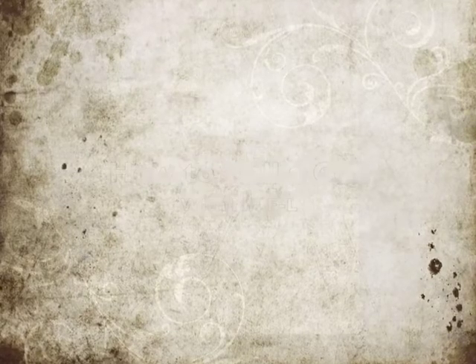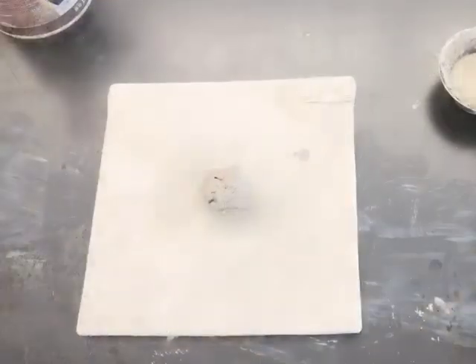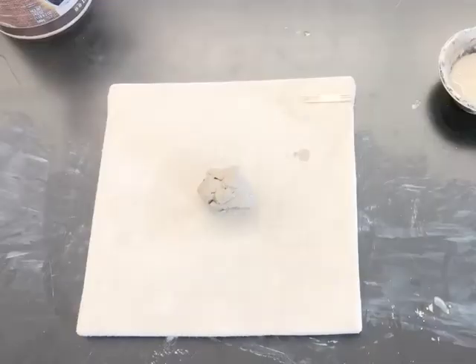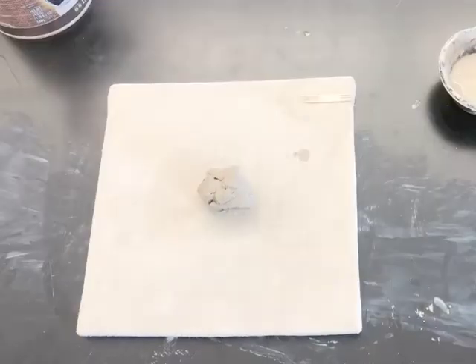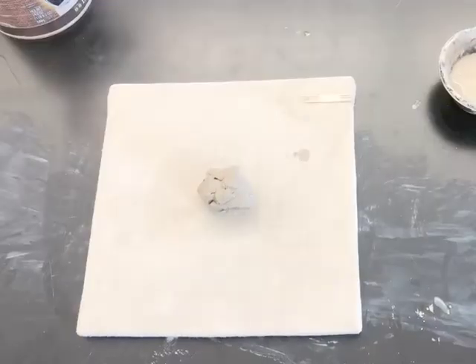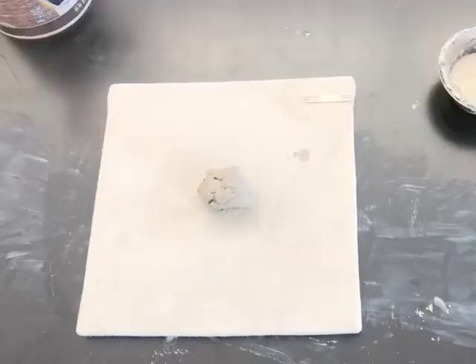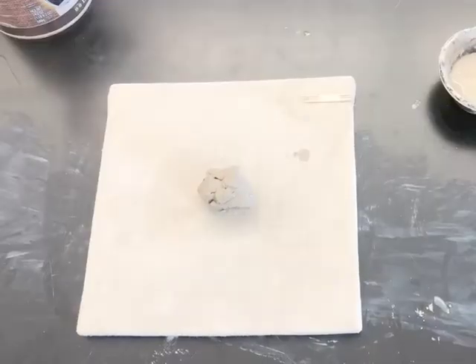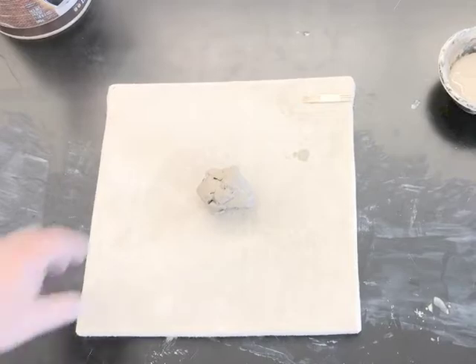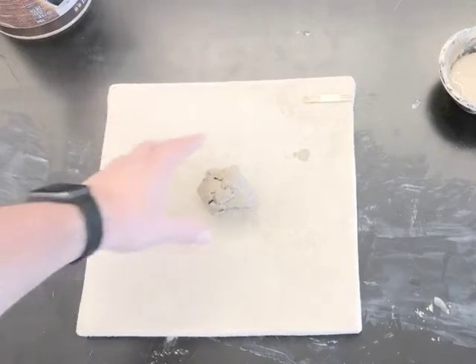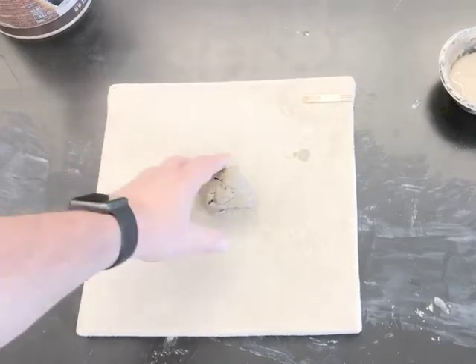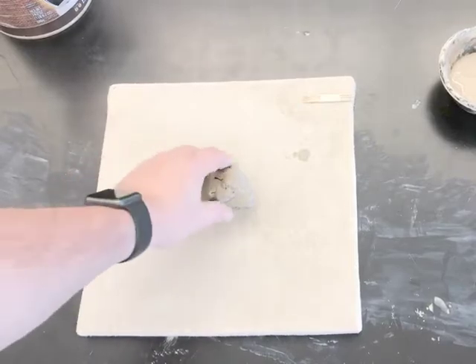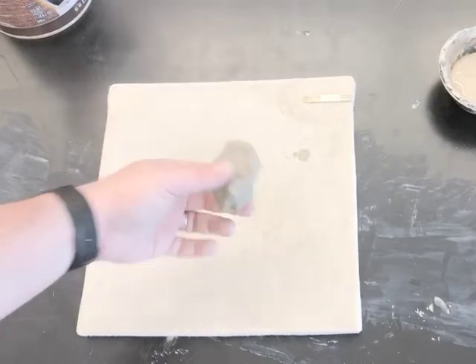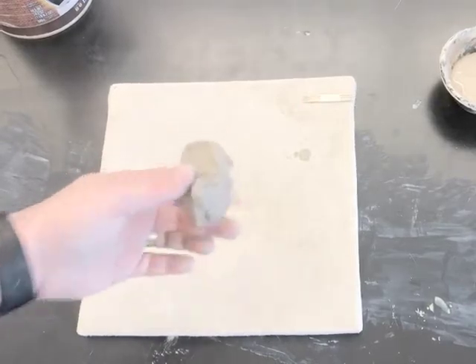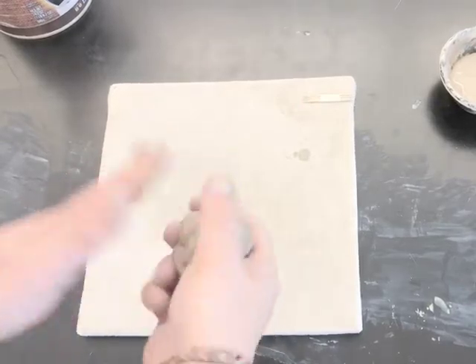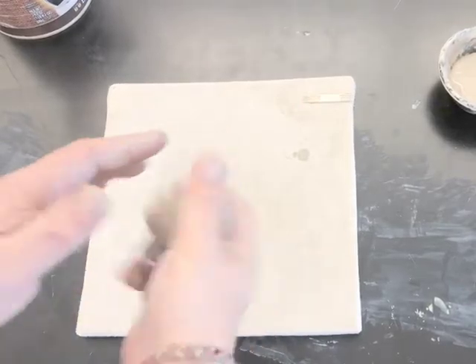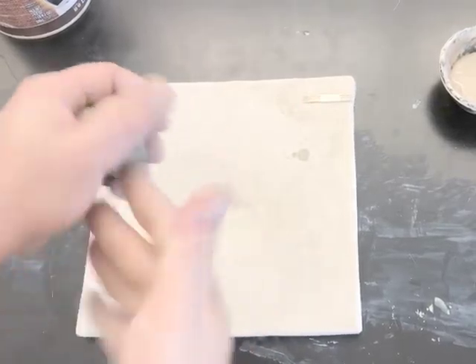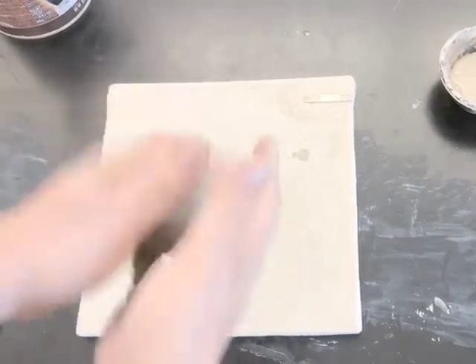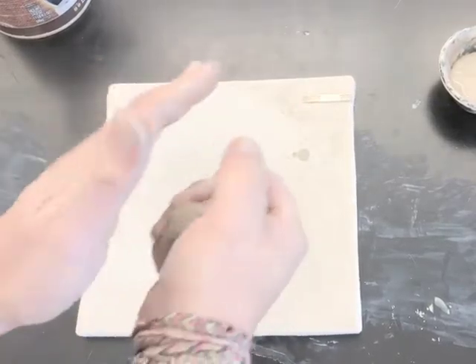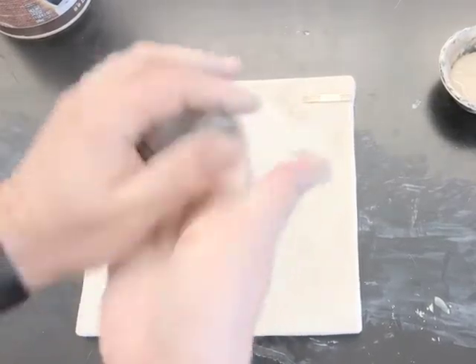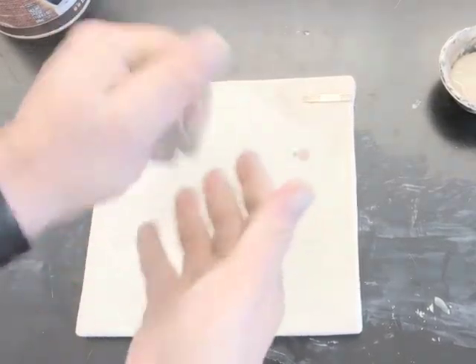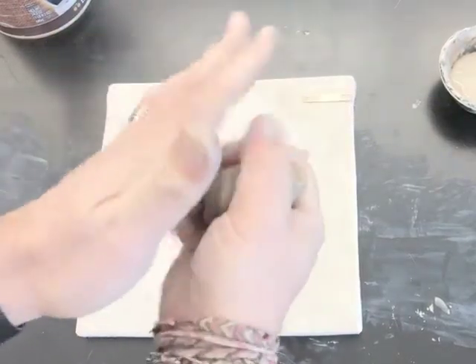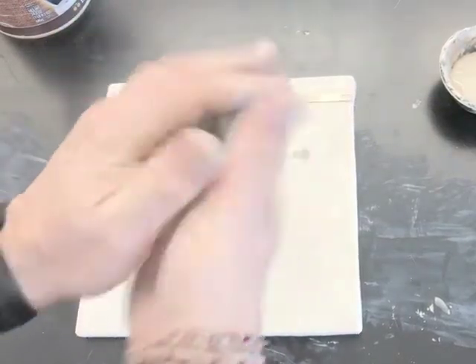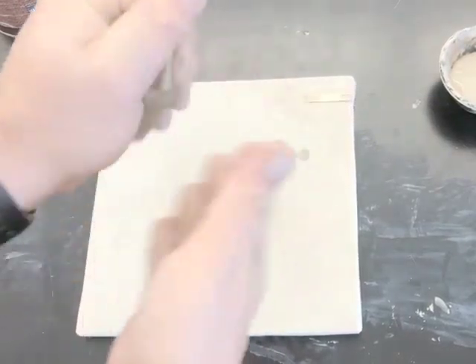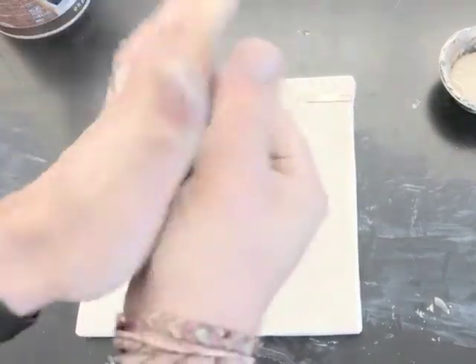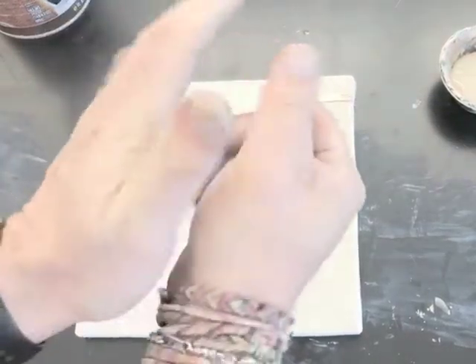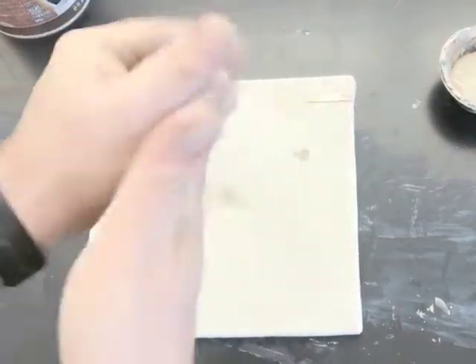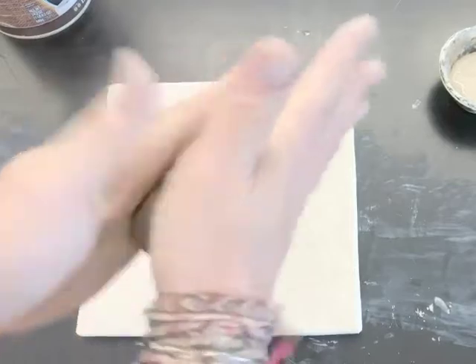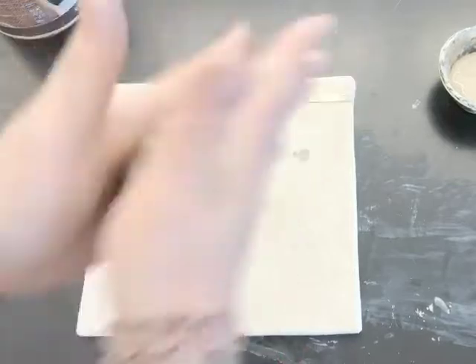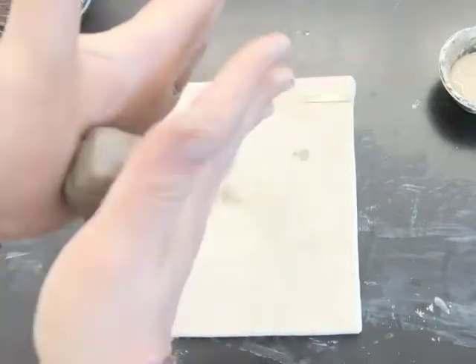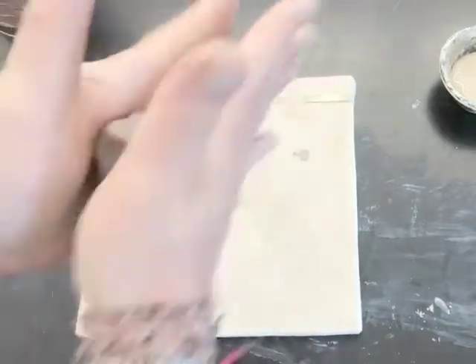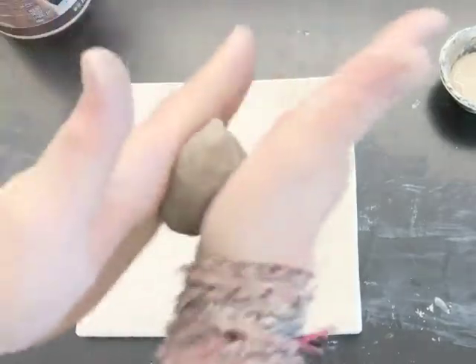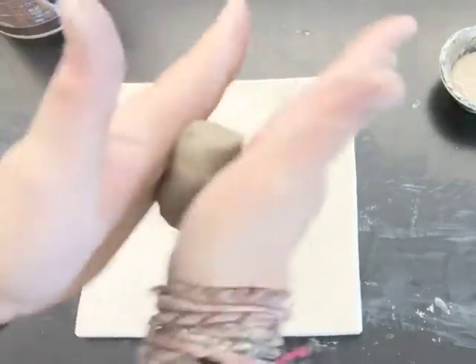Here I am going to roll a coil out of a lump of clay. Of the three basic sculpting processes — coil, pinch, and slab — I hear the most complaints about coils.